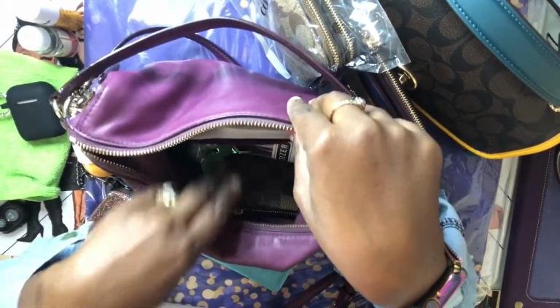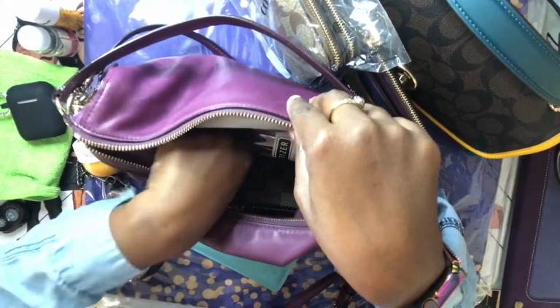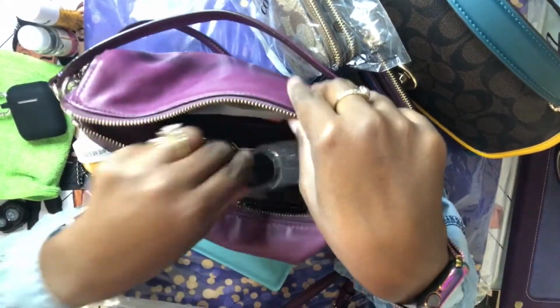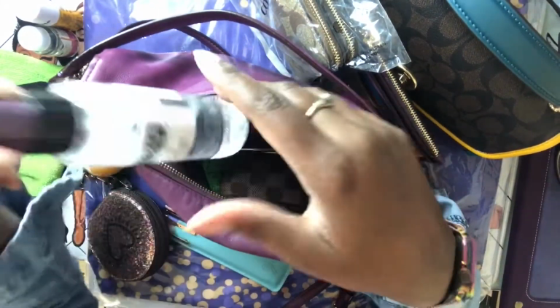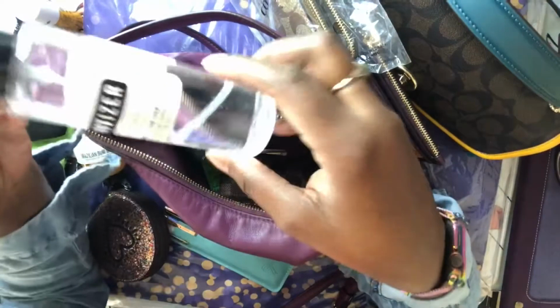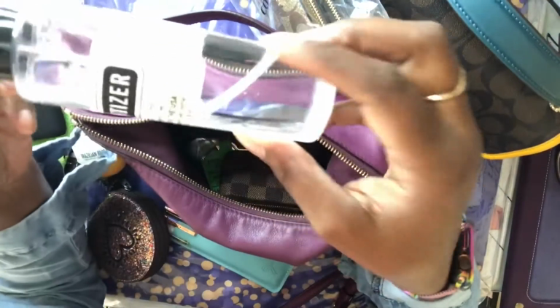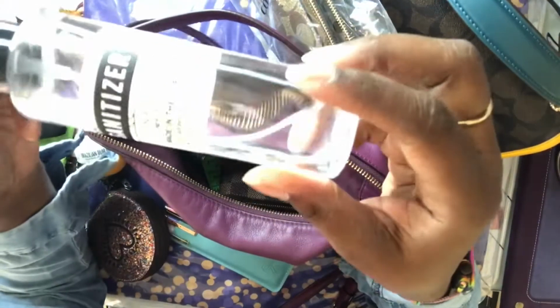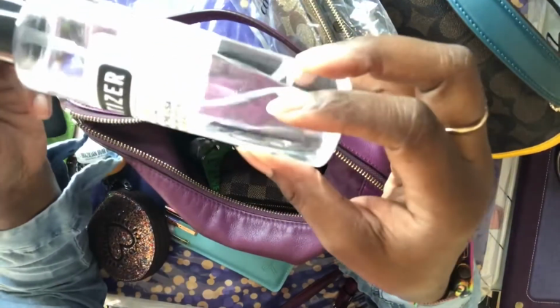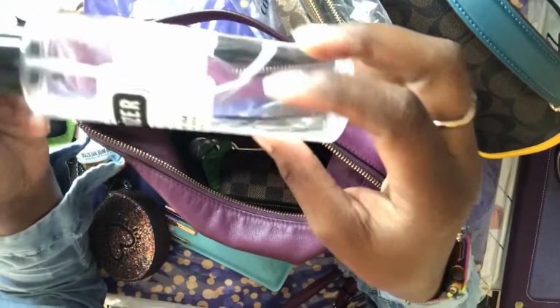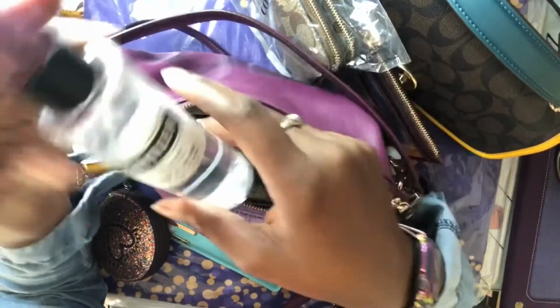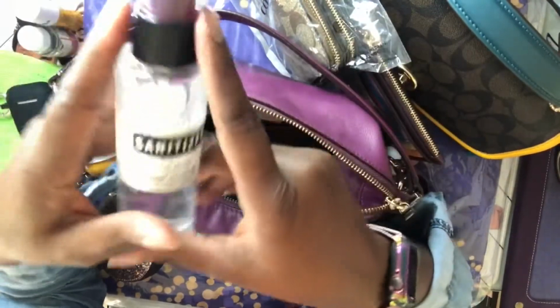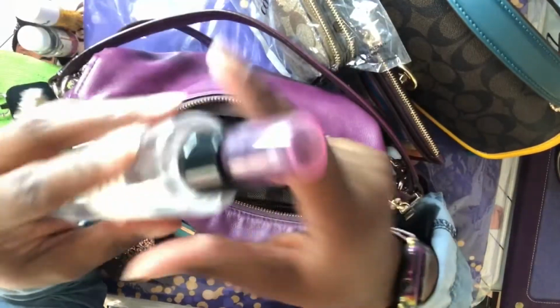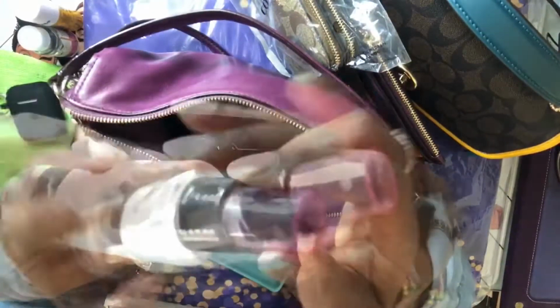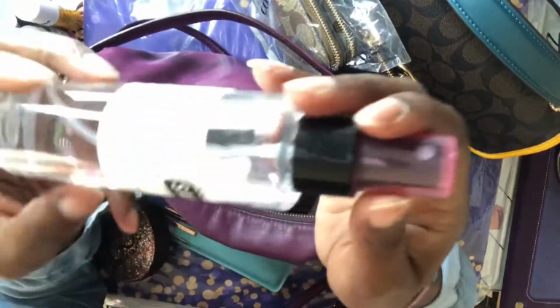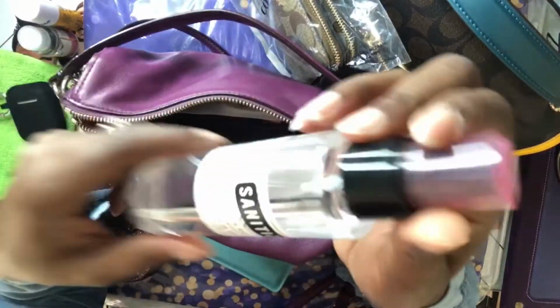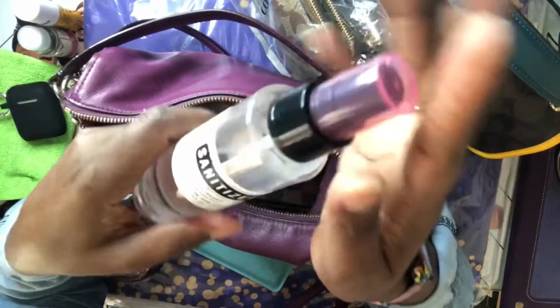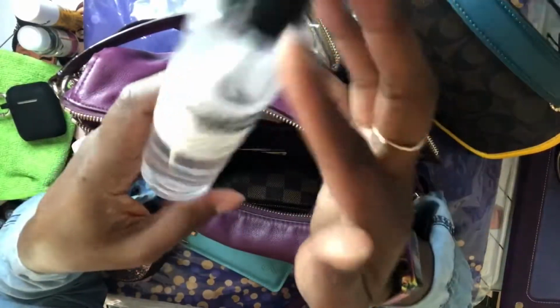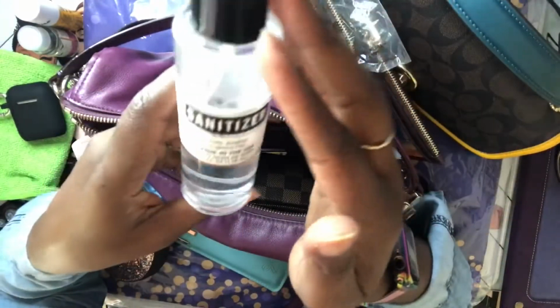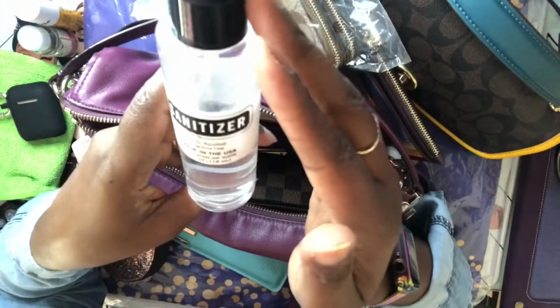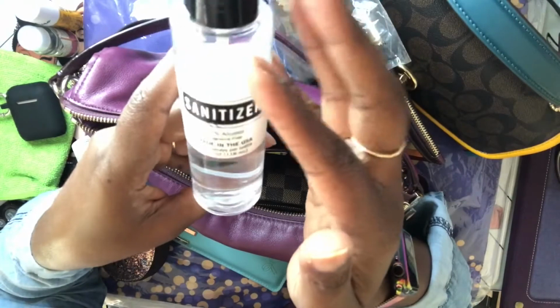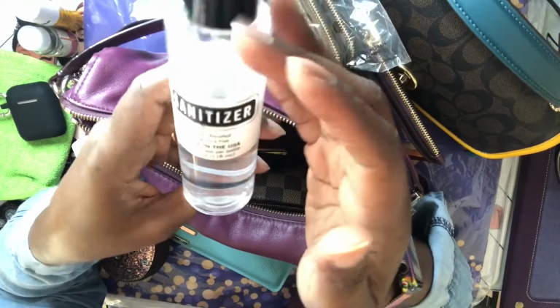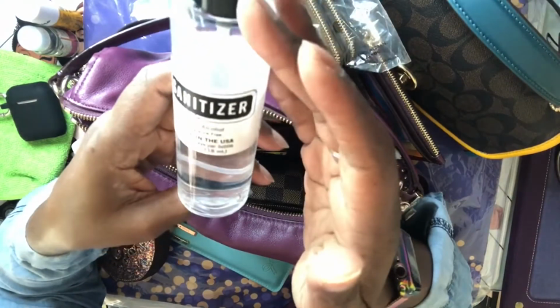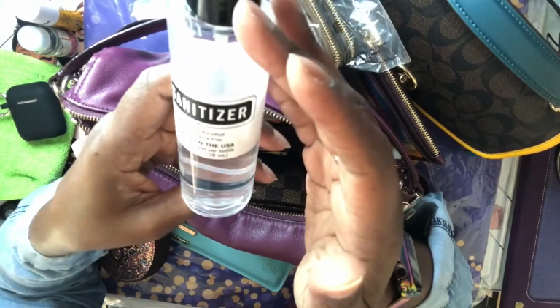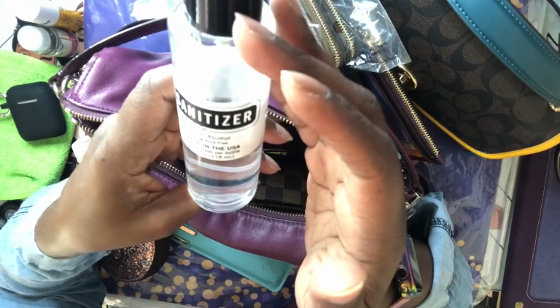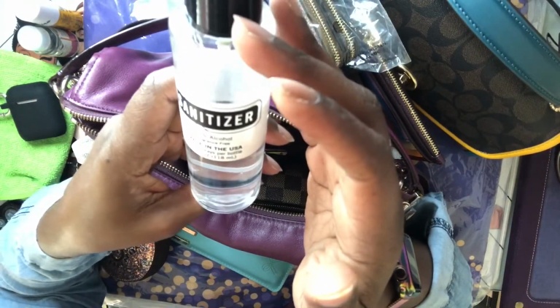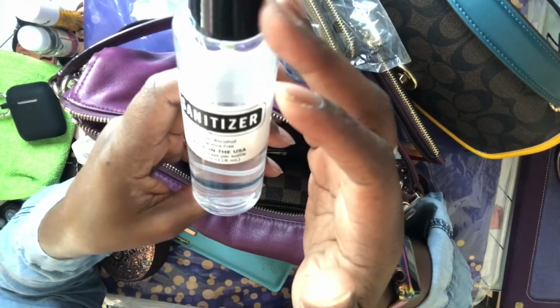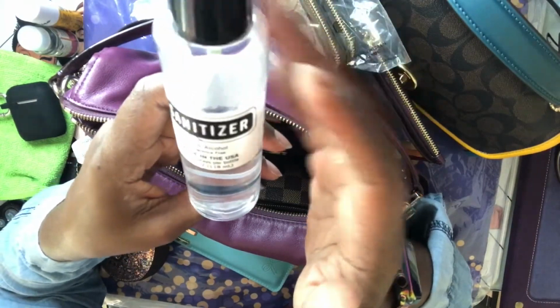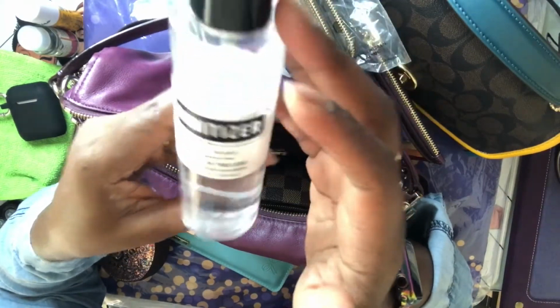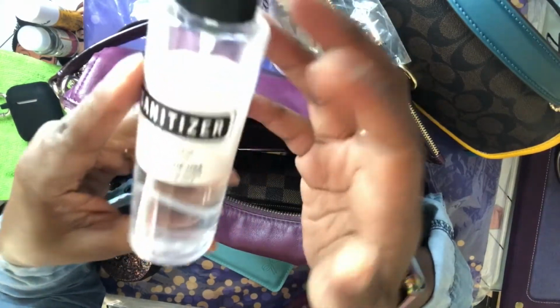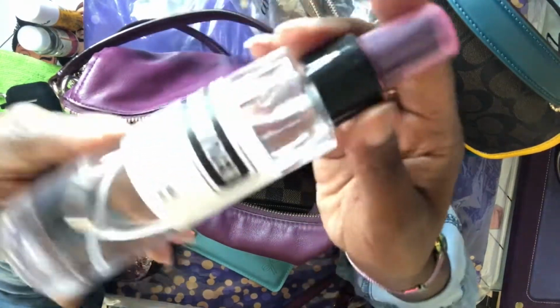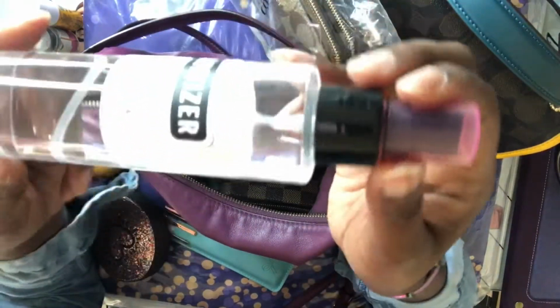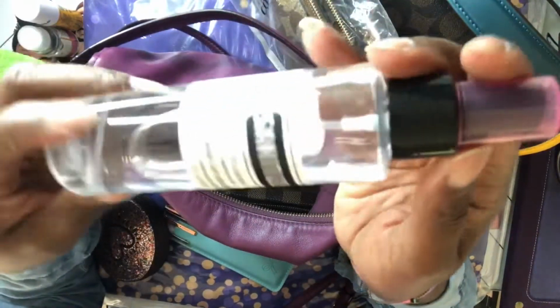I also have my Brazilian Kiss lip butter from Sephora. And I have another hand sanitizer — this came from my daughter's girlfriend, whose mom shipped it from Arizona. She really likes this hand sanitizer and gave me one, and I actually like it too.